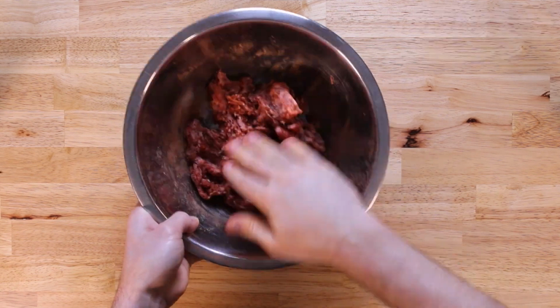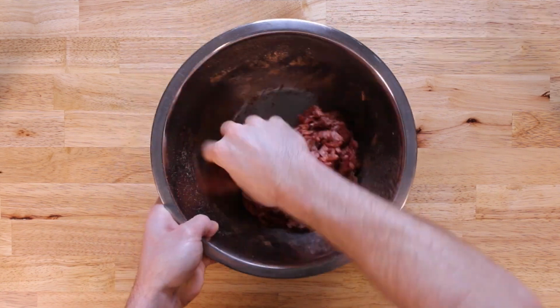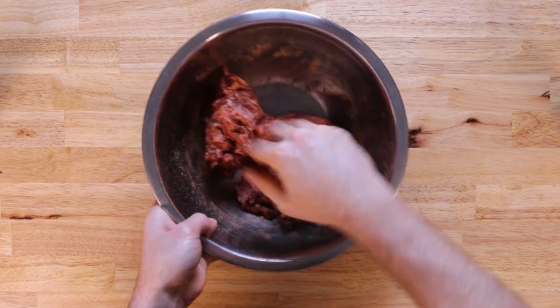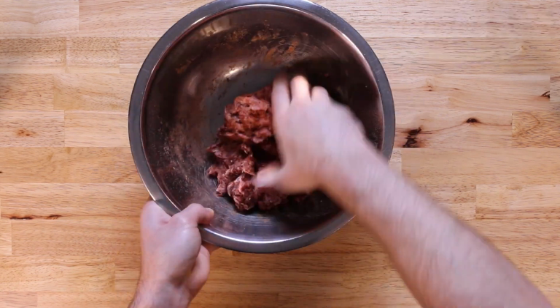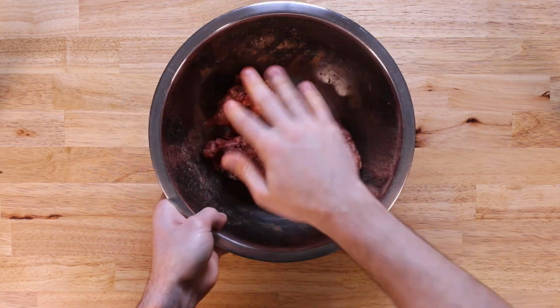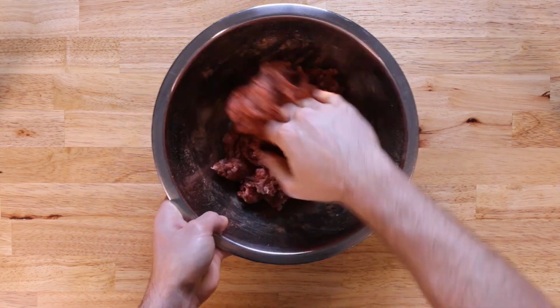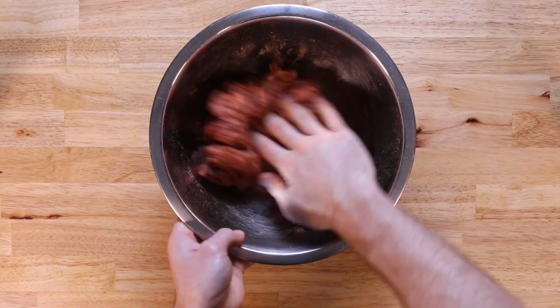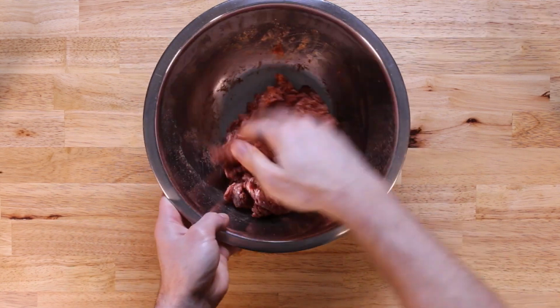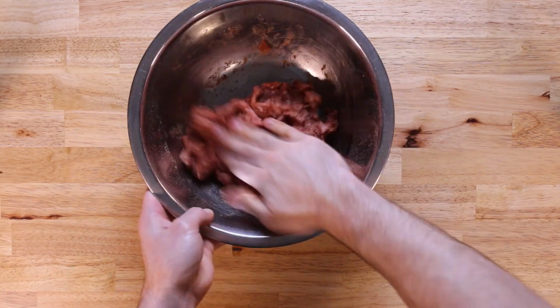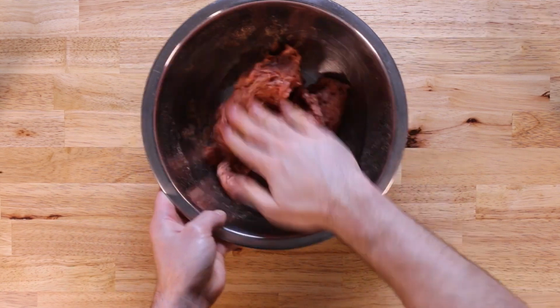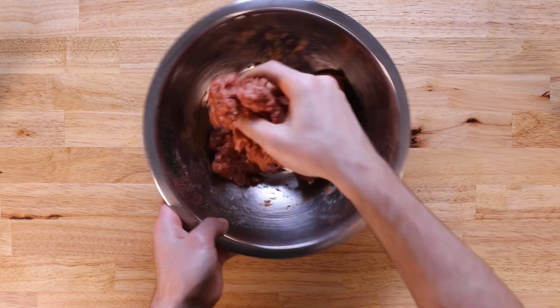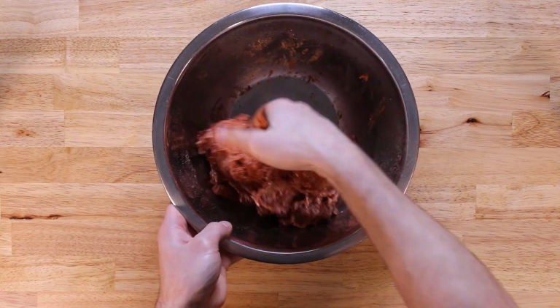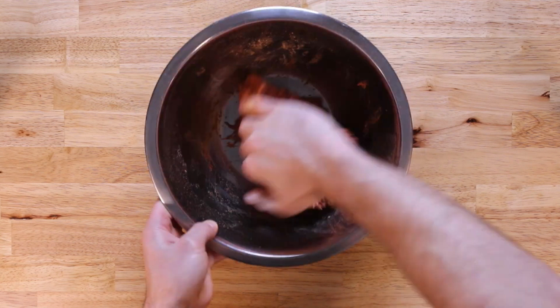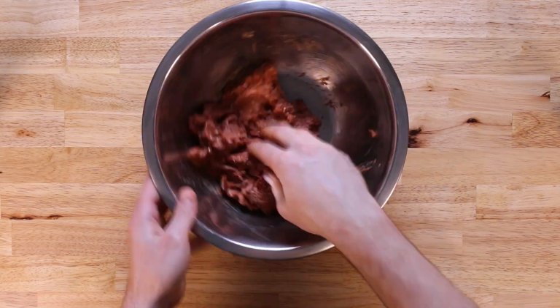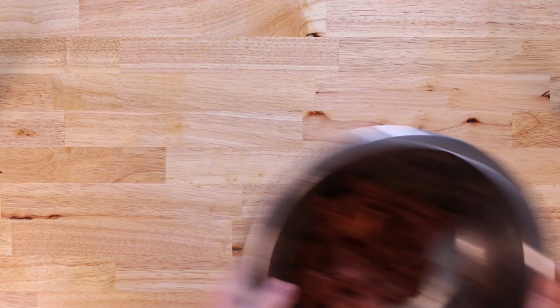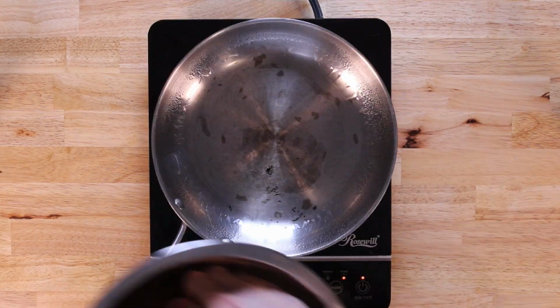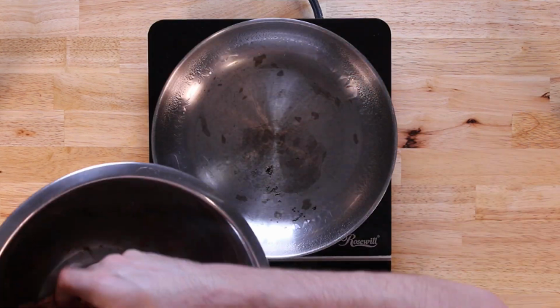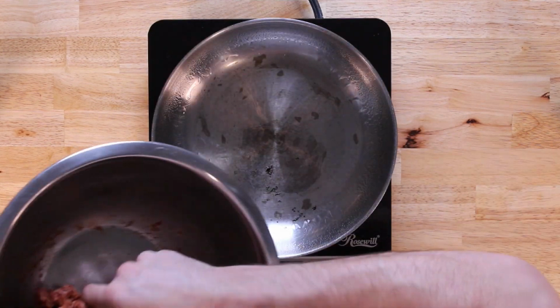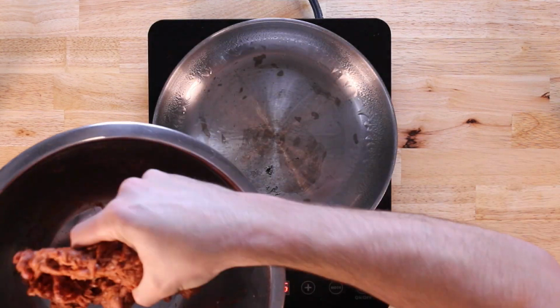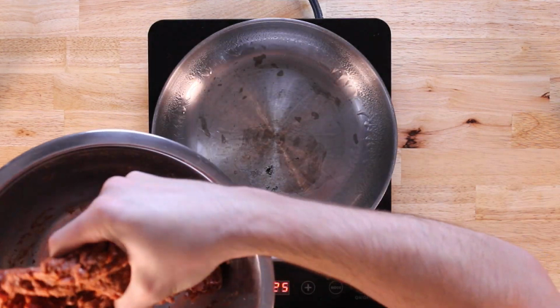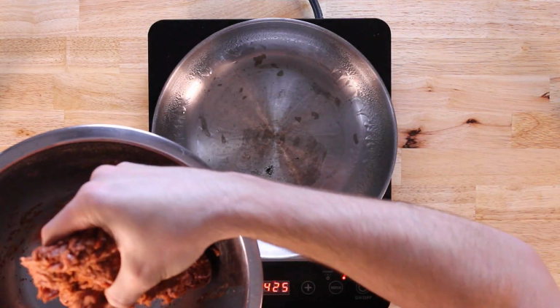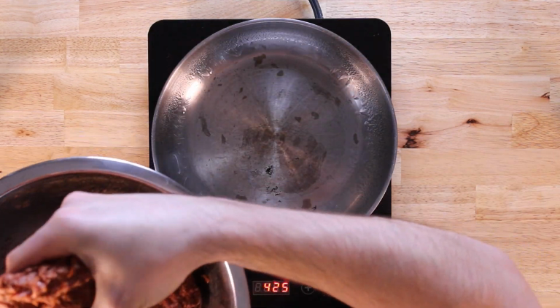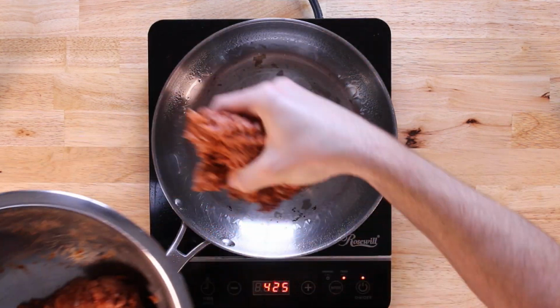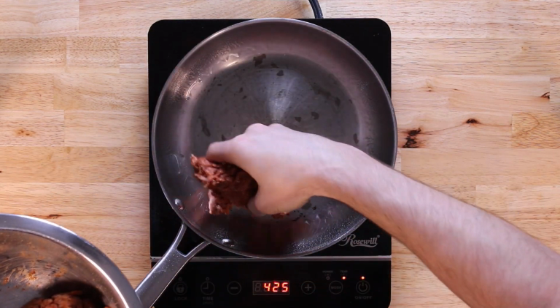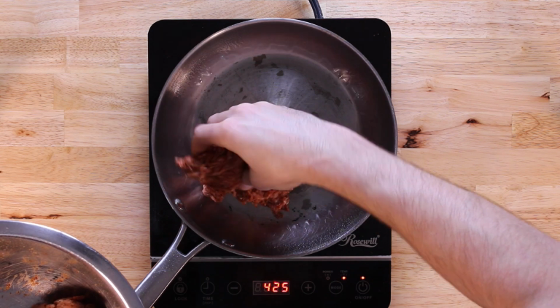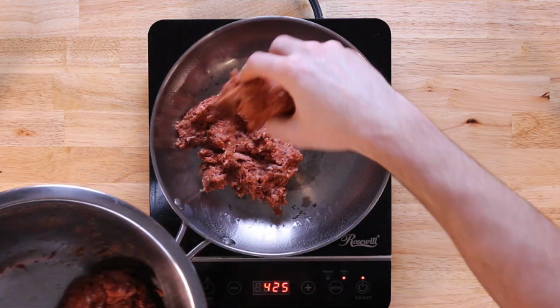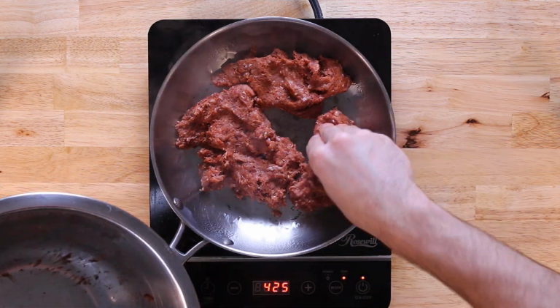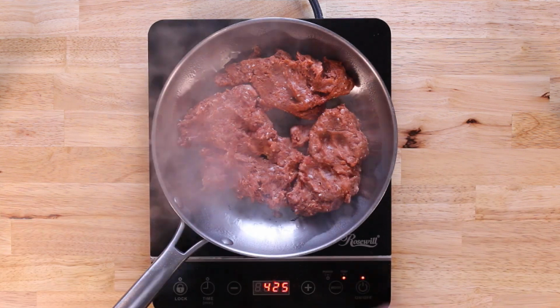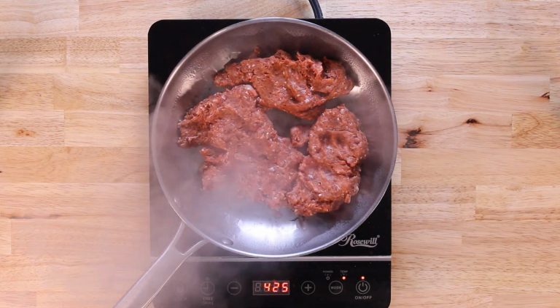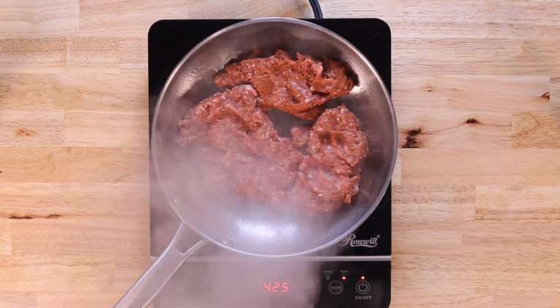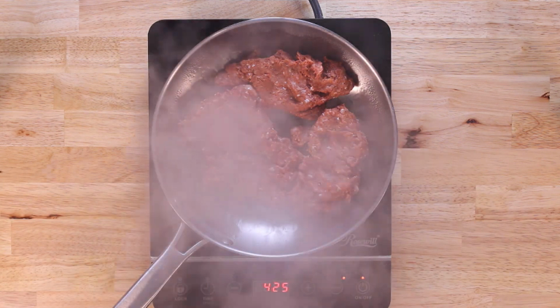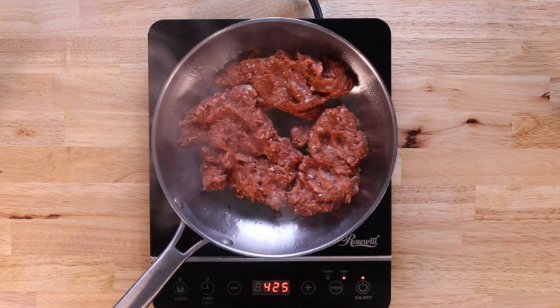I find making your own seasoning to be too much work — it's much easier just buying the packet, which you can find at most grocery stores and certainly online. Once mixed well and all the seasoning is evenly distributed, we'll place the turkey in an oiled skillet set over medium-high heat.